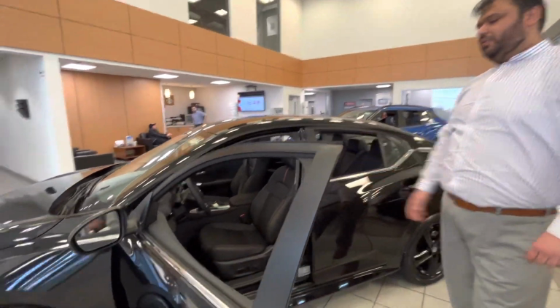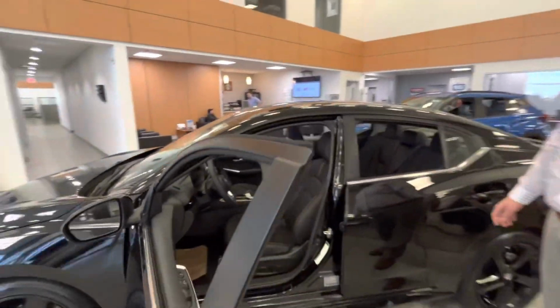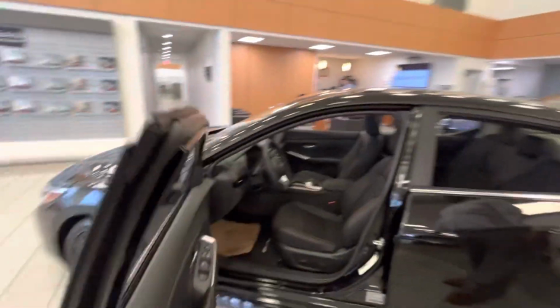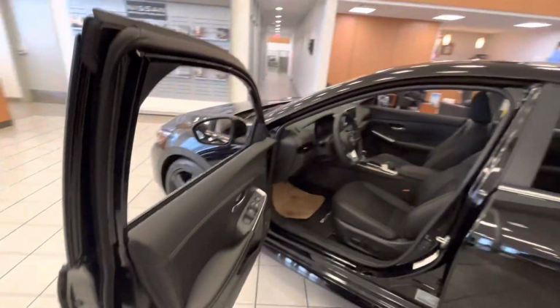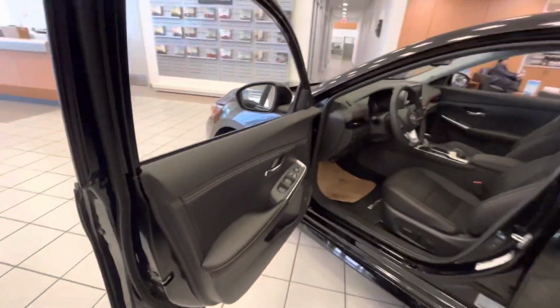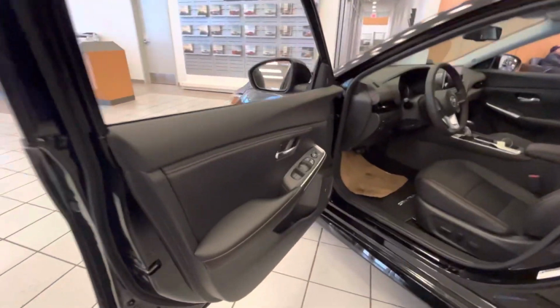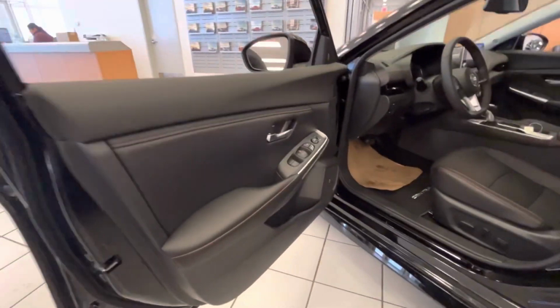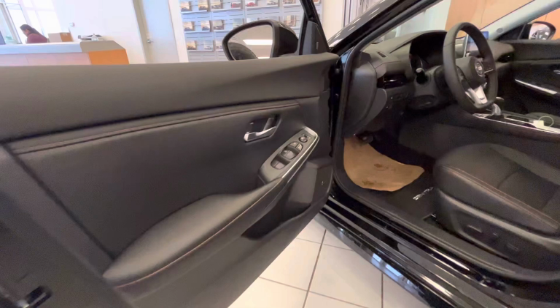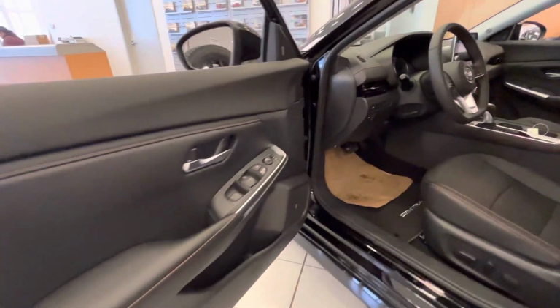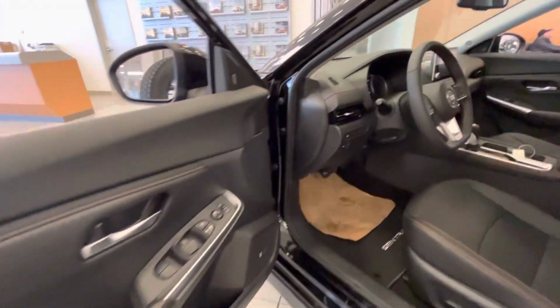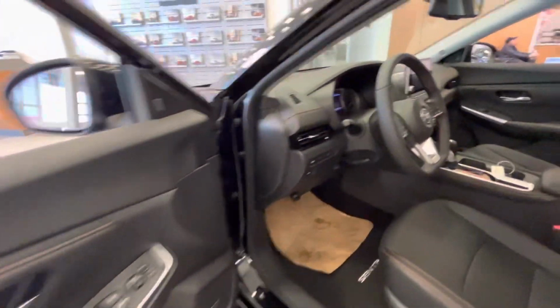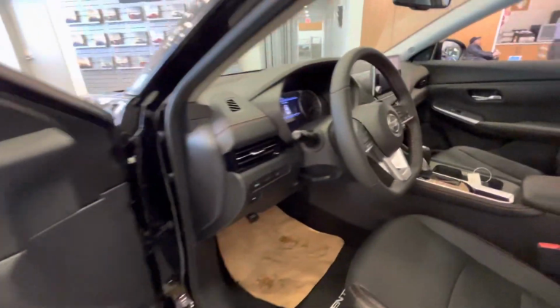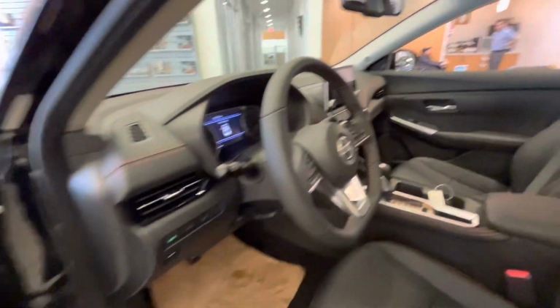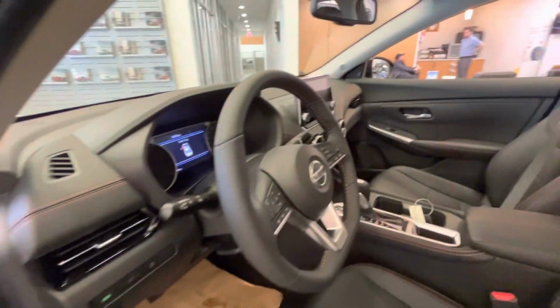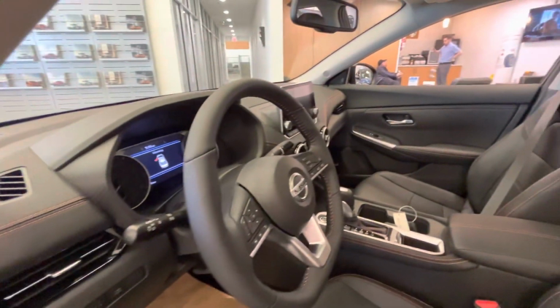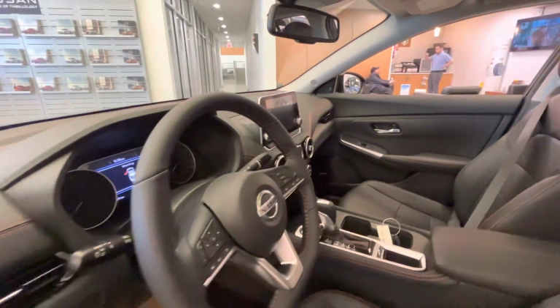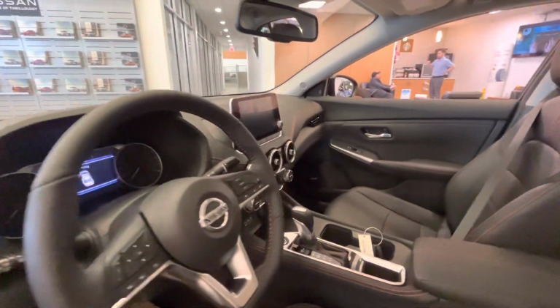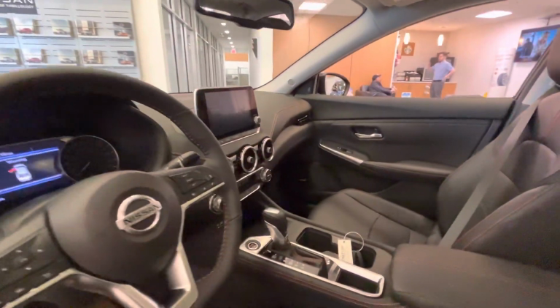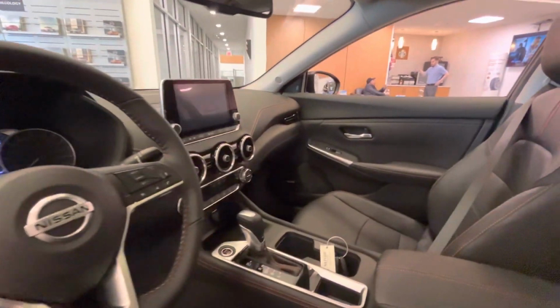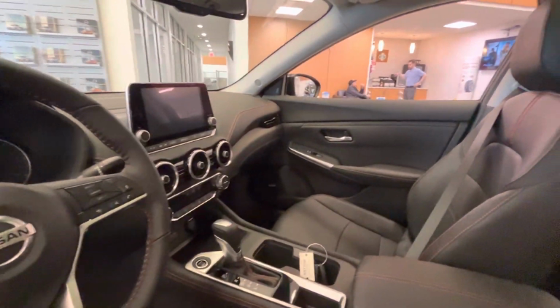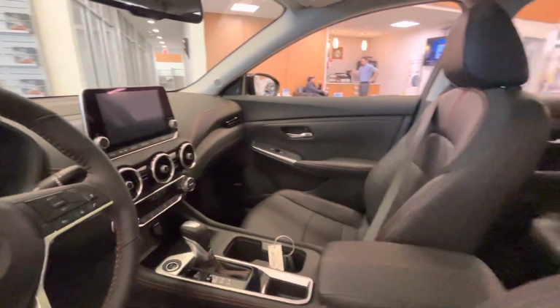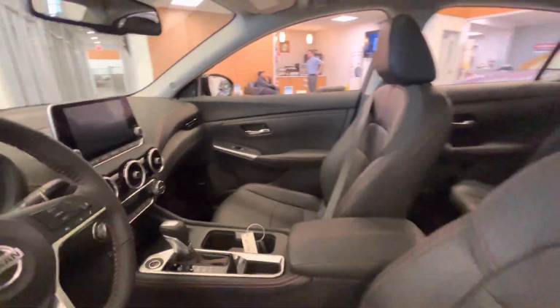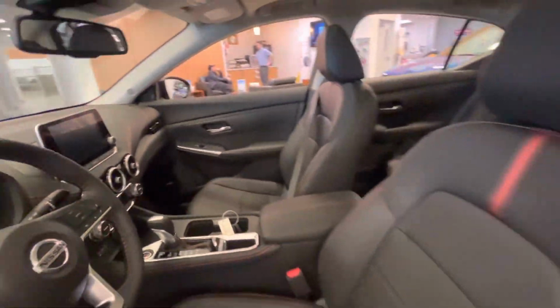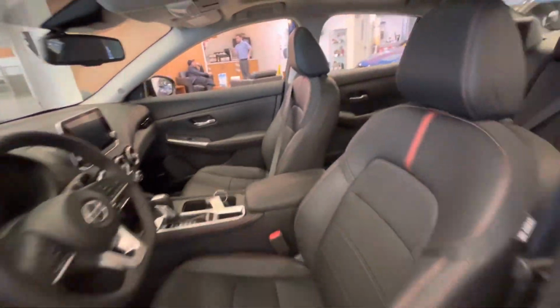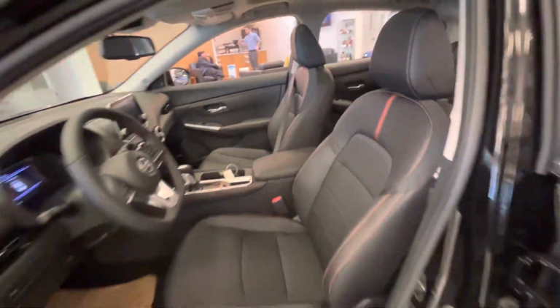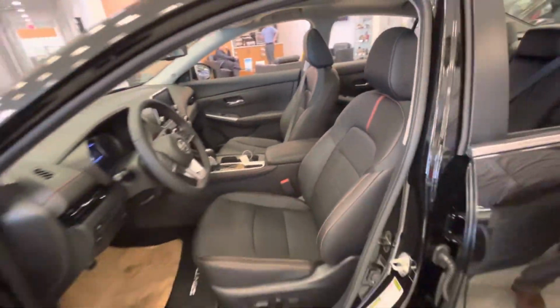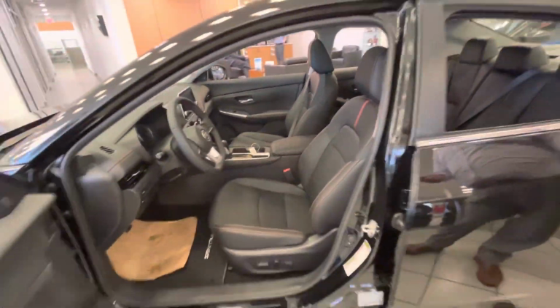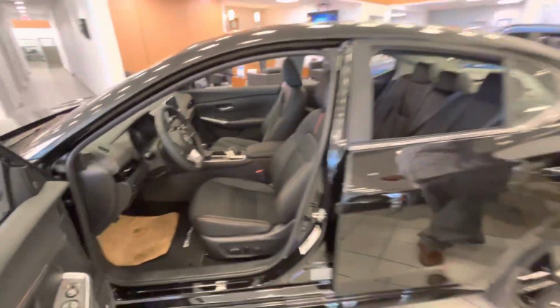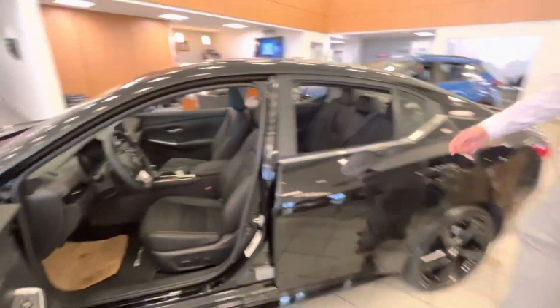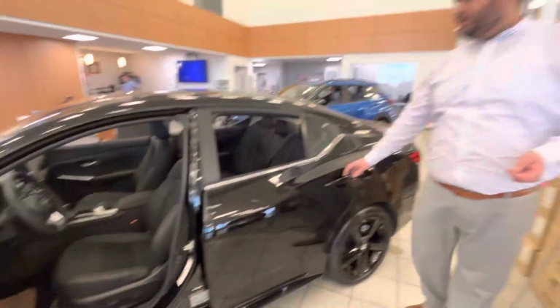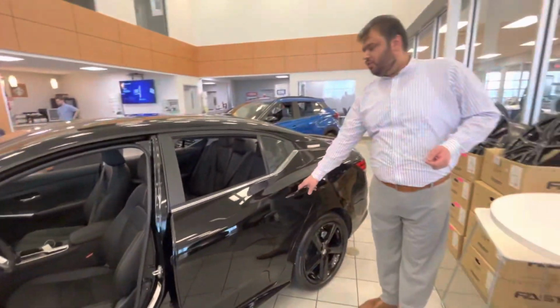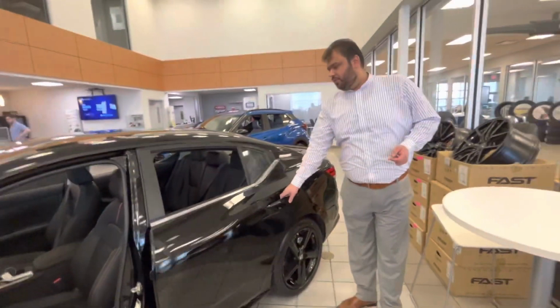Now moving on to the inside where the magic truly happens. Upgraded interior, you get both premium heated seats, leather all around, backup camera, Apple CarPlay, Android Auto, sunroof up top, and so much more.